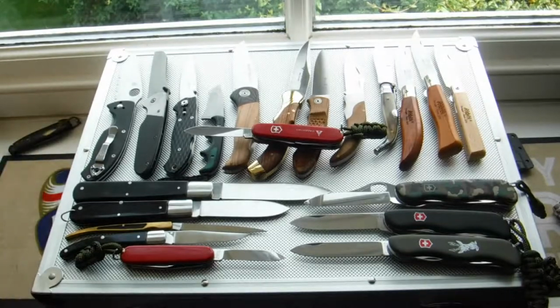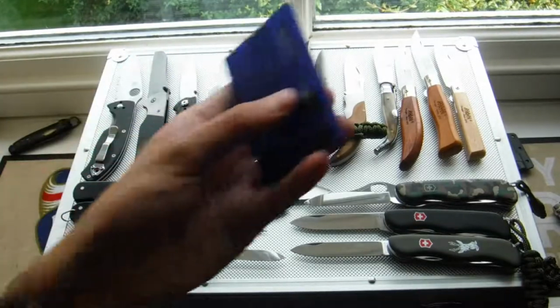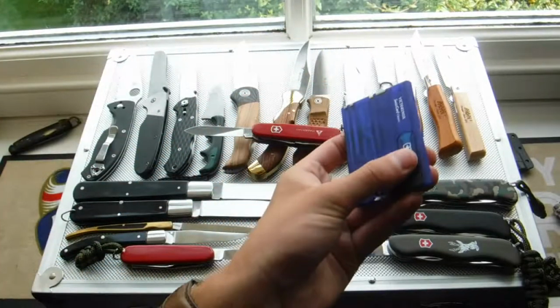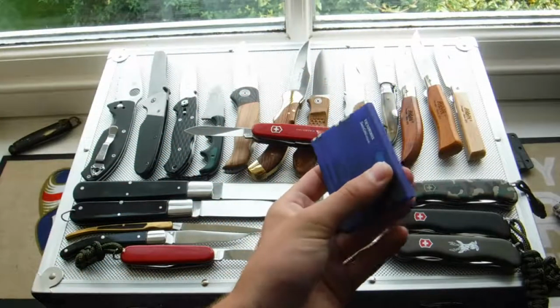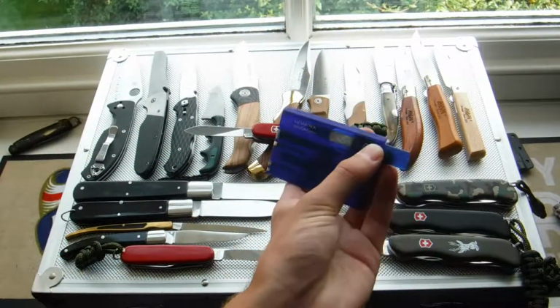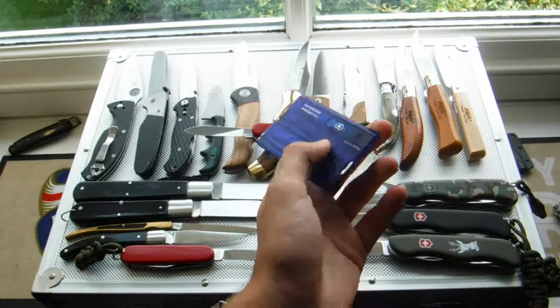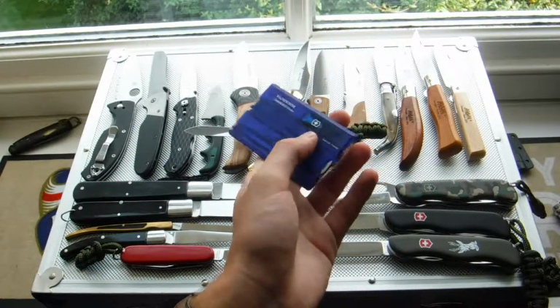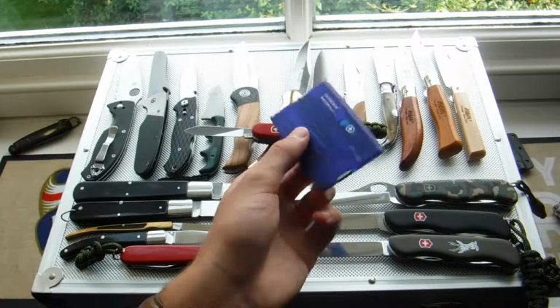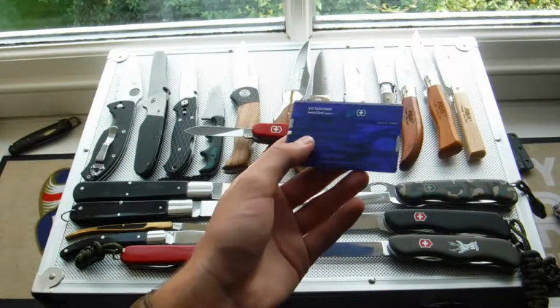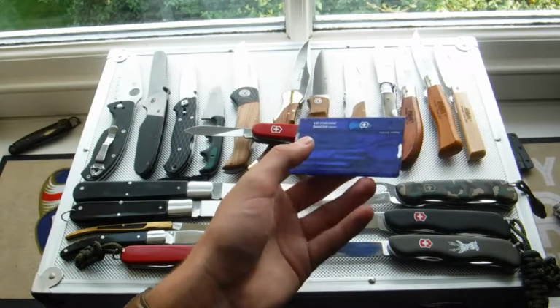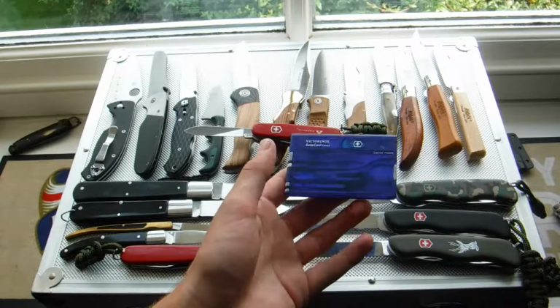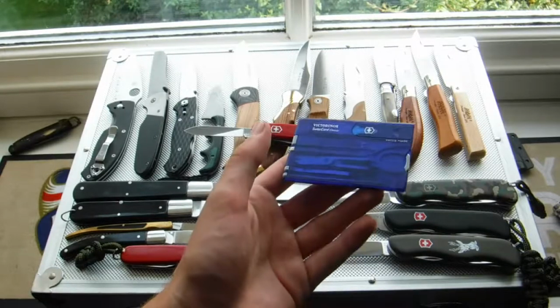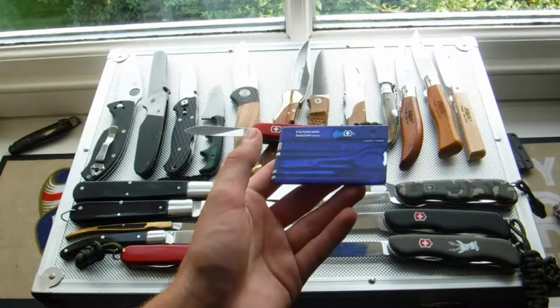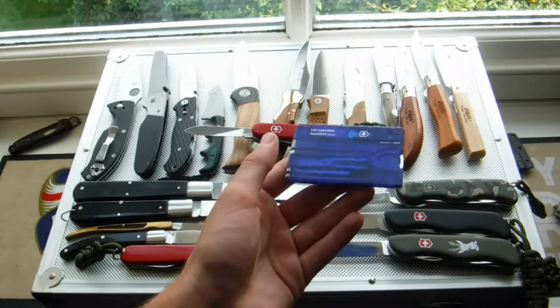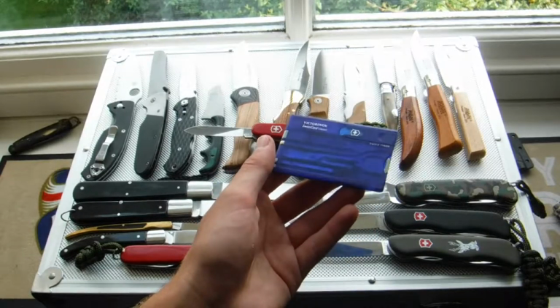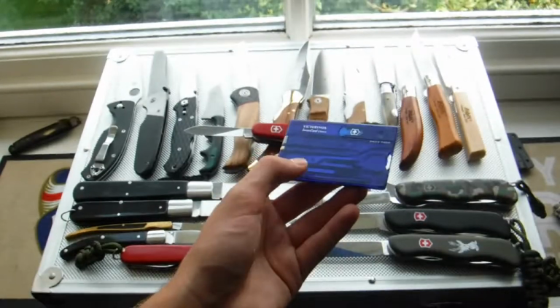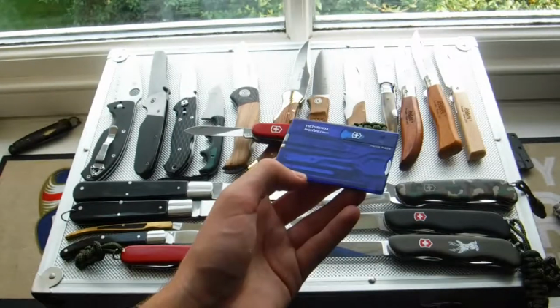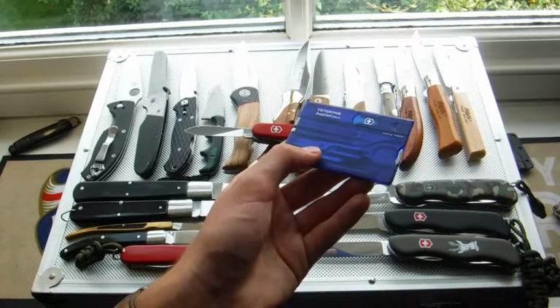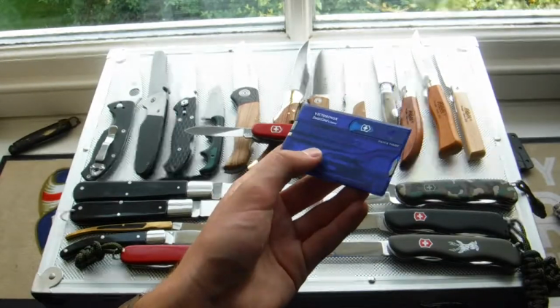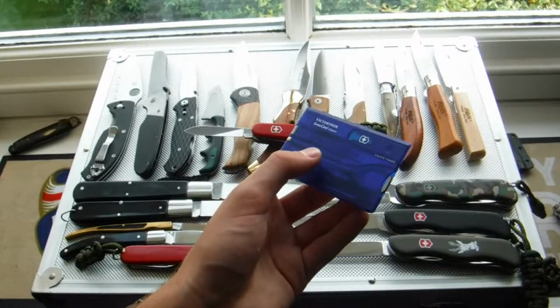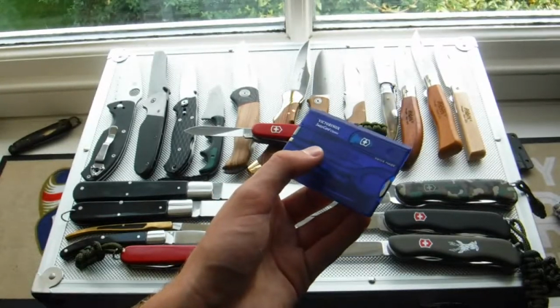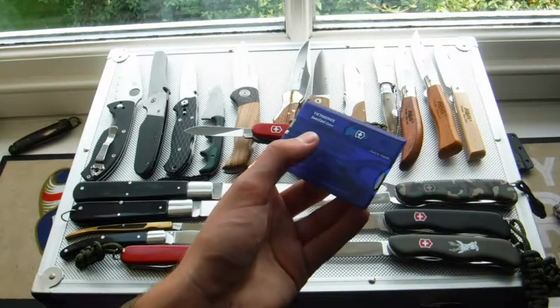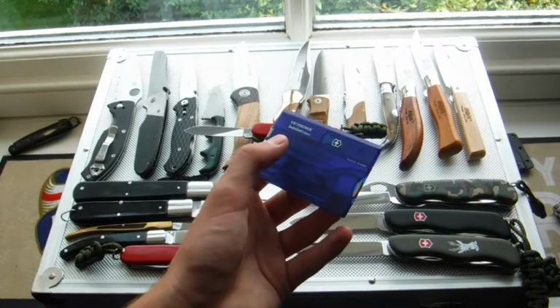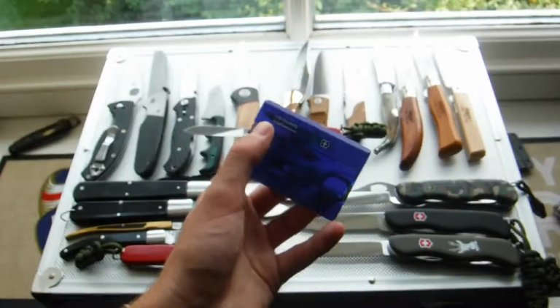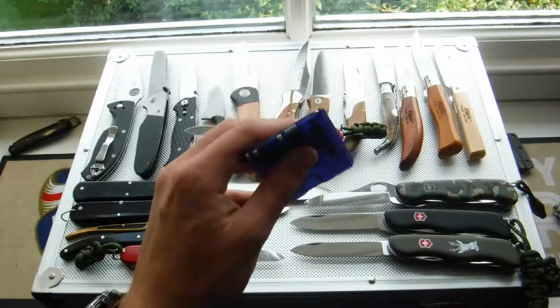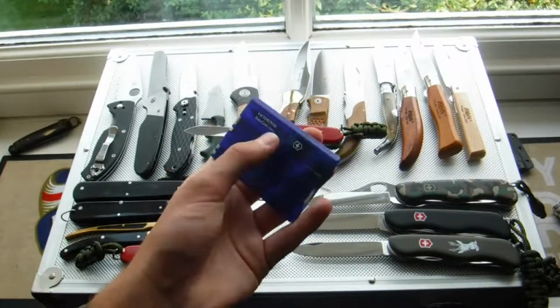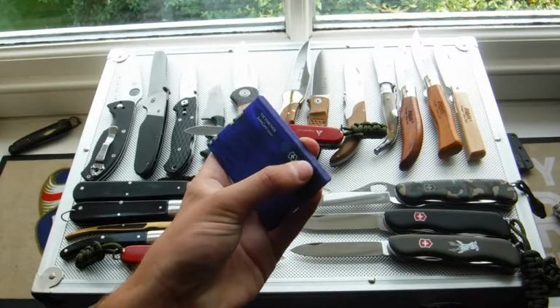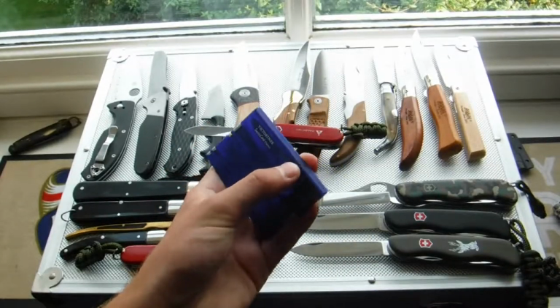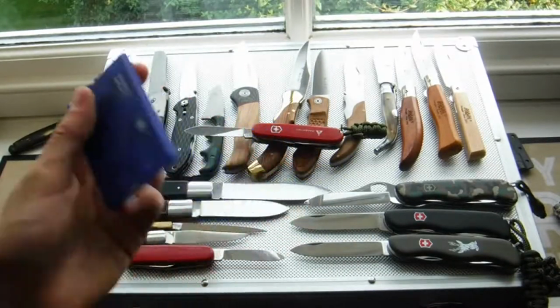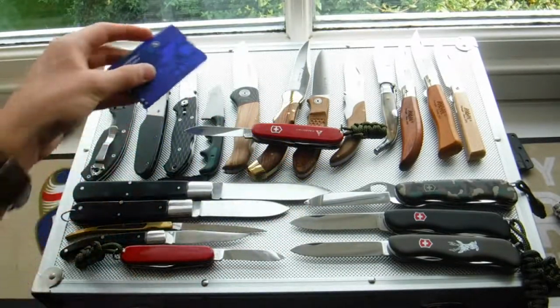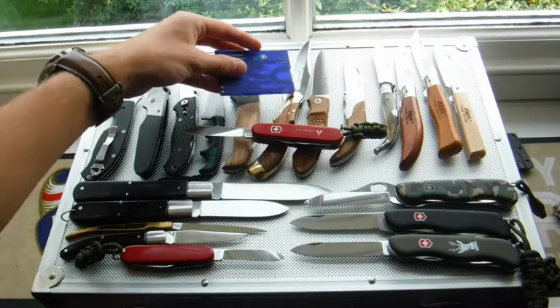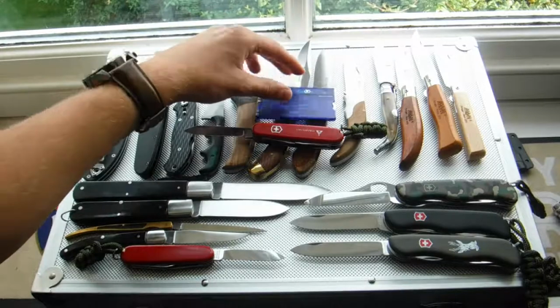And here's the Swiss Card. You've got your knife, your scissors — basically it's just a Swiss army knife in a card format. As you can see, you've got your pen, tweezers, scissors, toothpick, file, and you've got a pen in there with your blade.